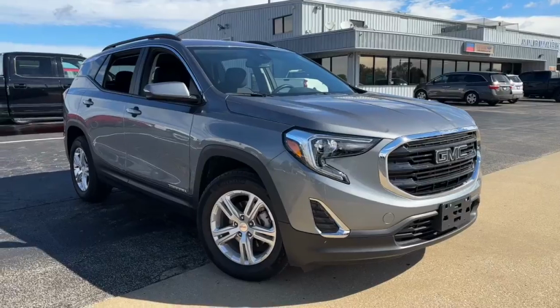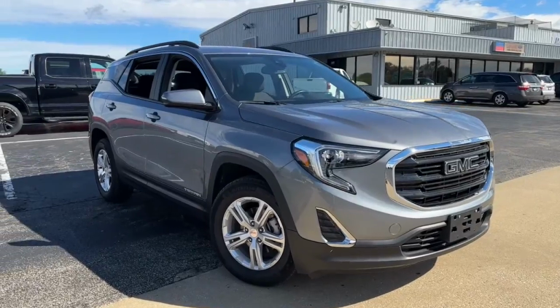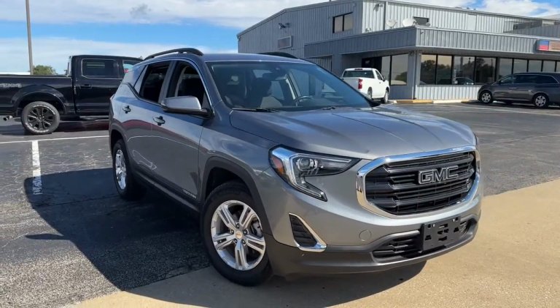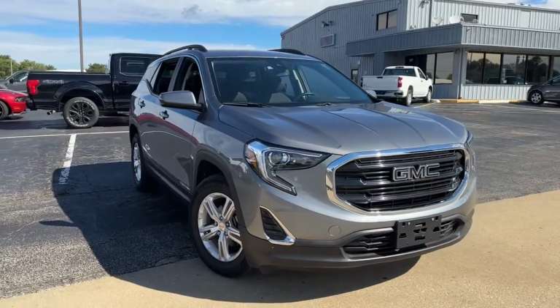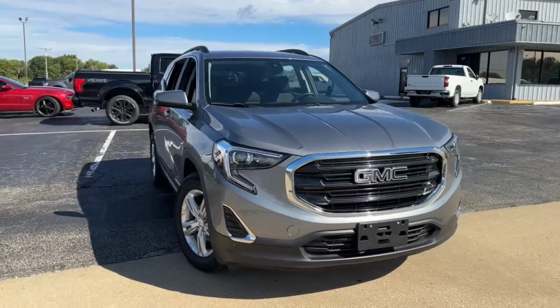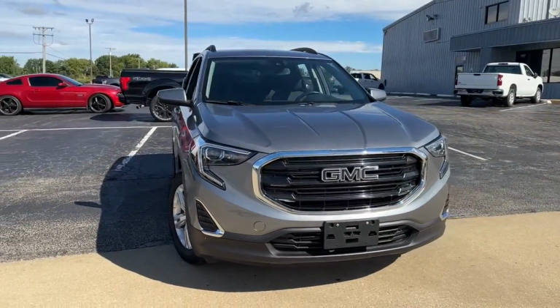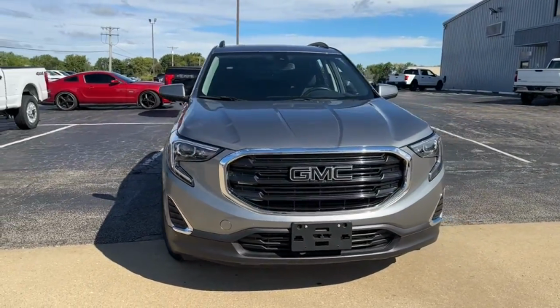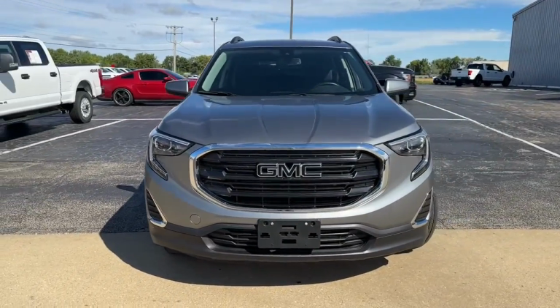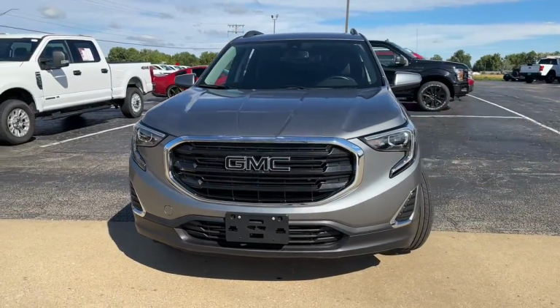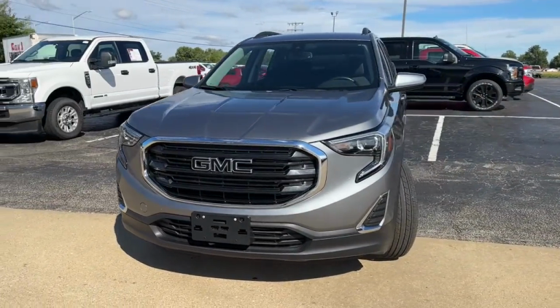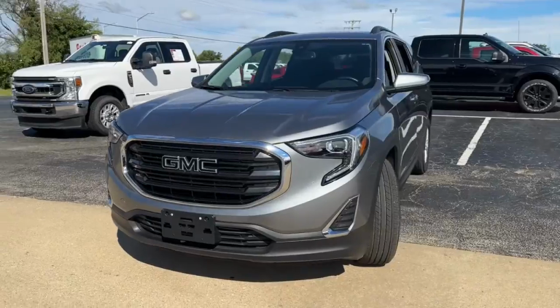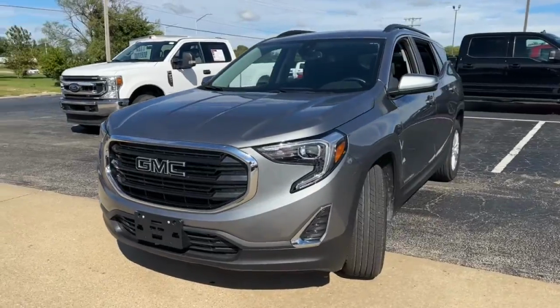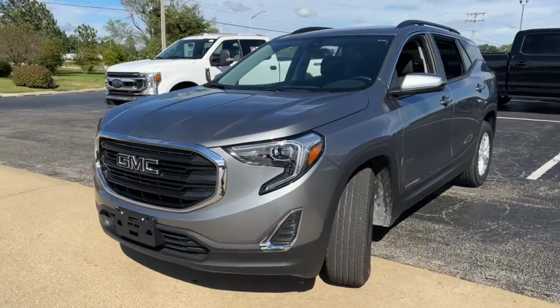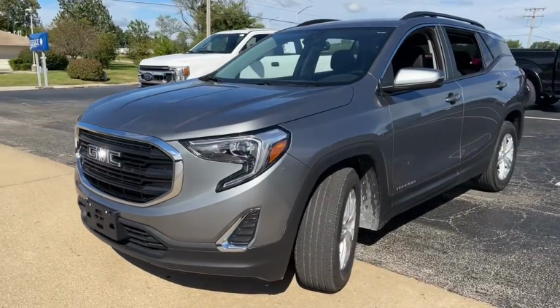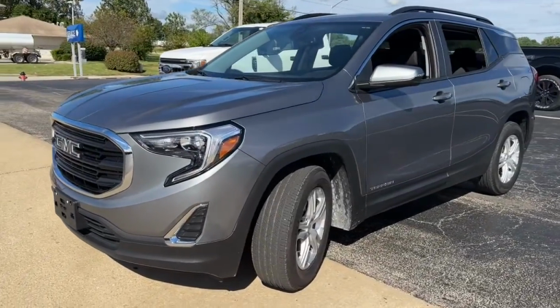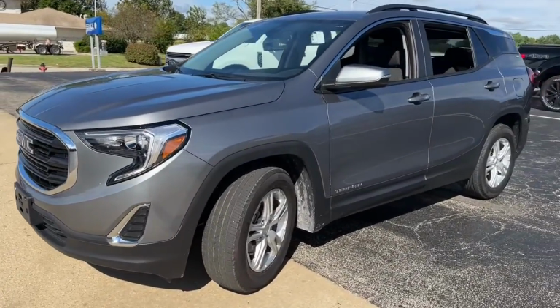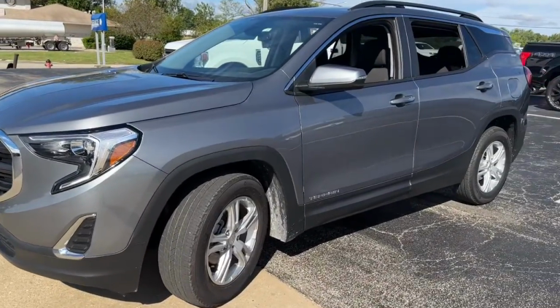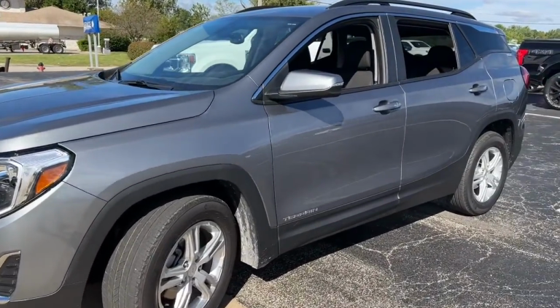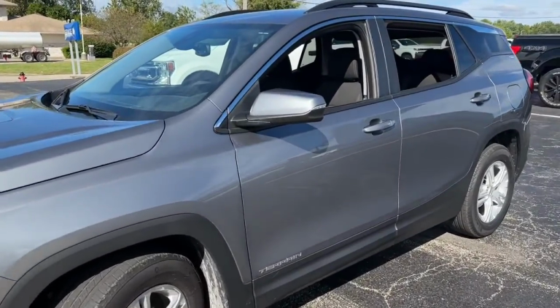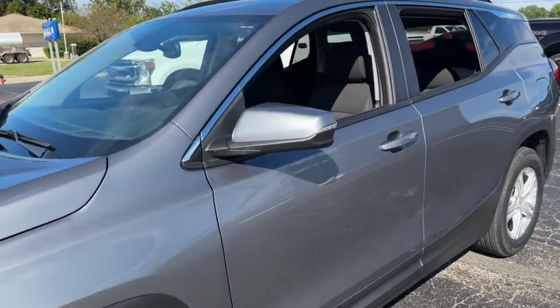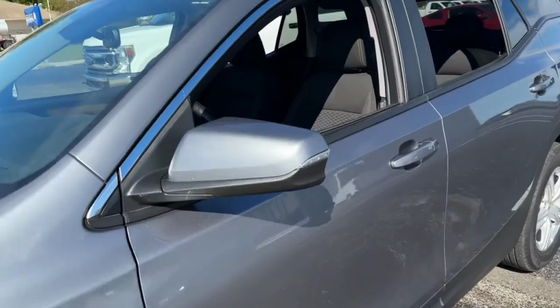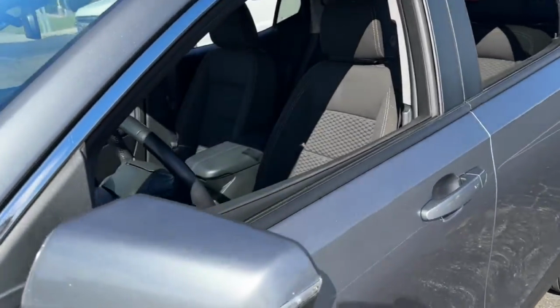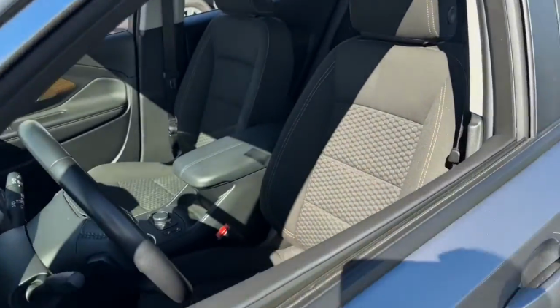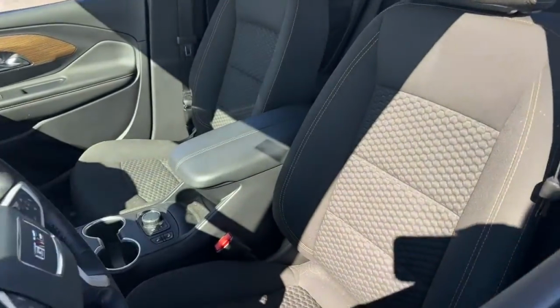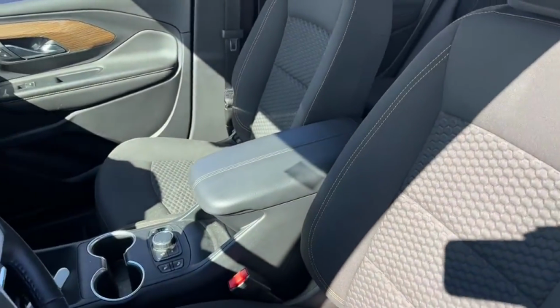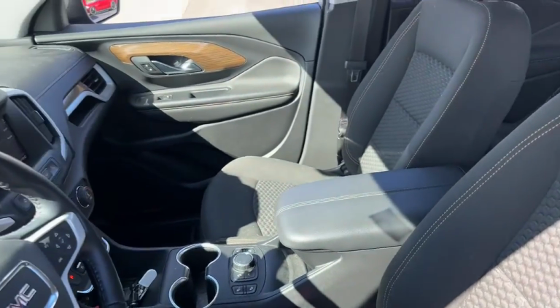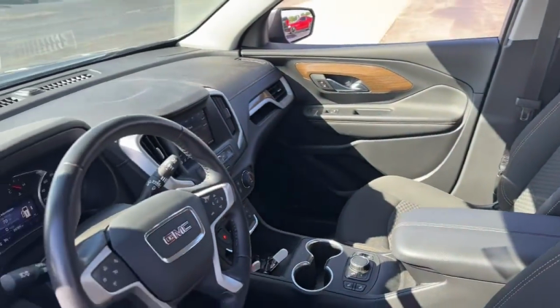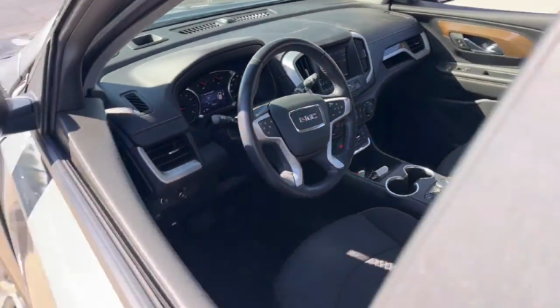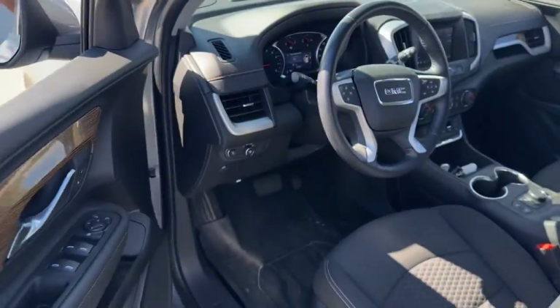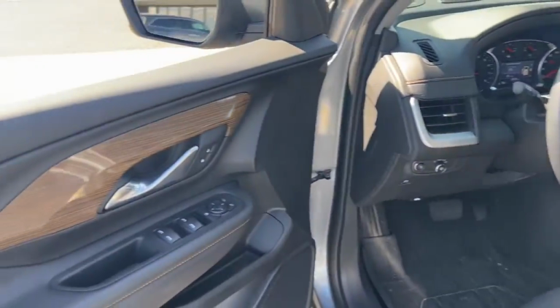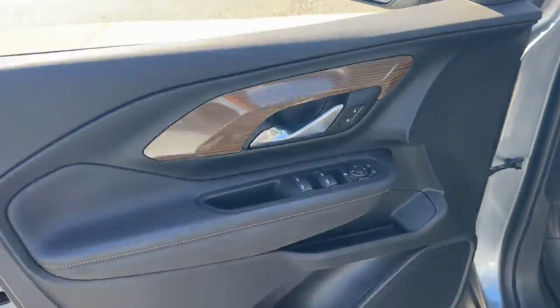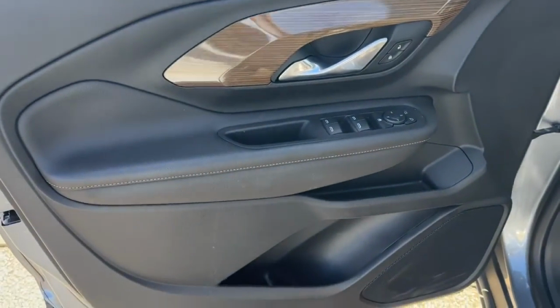Enjoy the view of this 2021 GMC Terrain. With less than 25,000 miles on the odometer, this vehicle stands out from the rest. Here's a handsome Terrain that delivers comfort and security along with the latest in user-friendly connectivity.